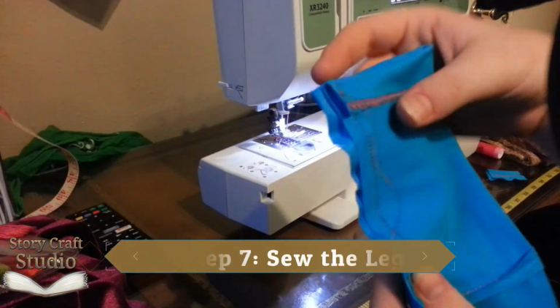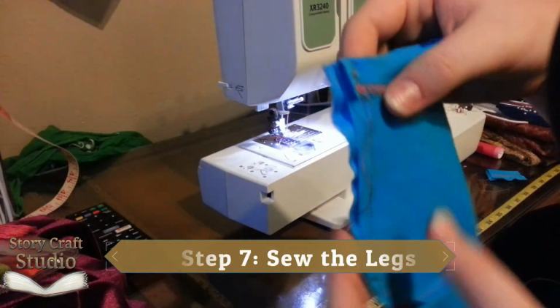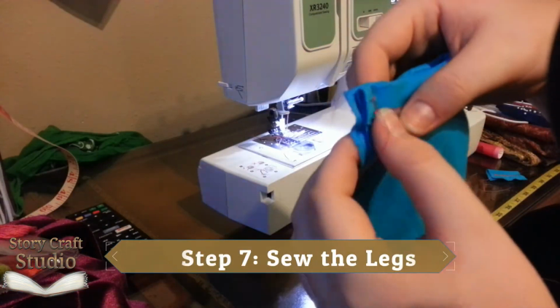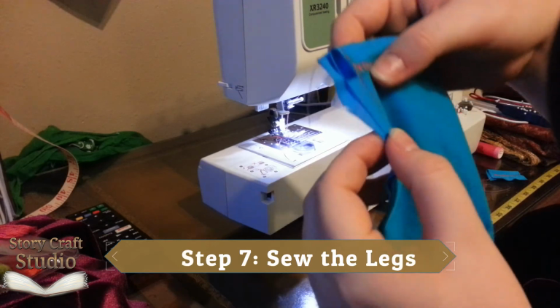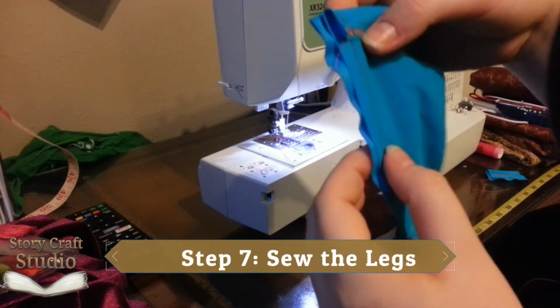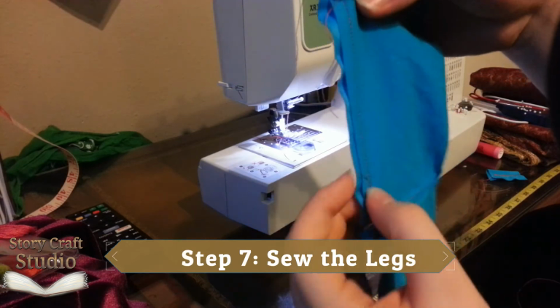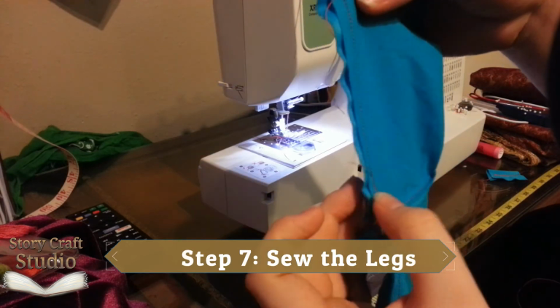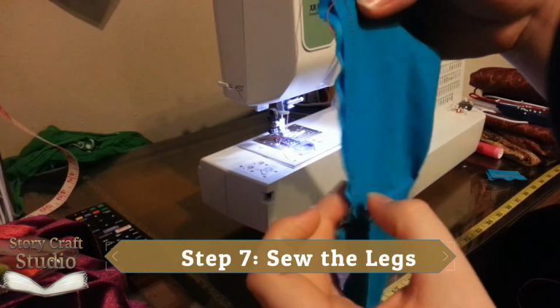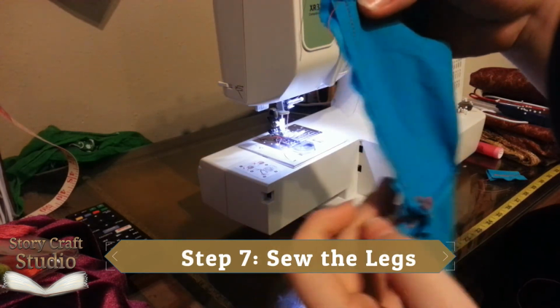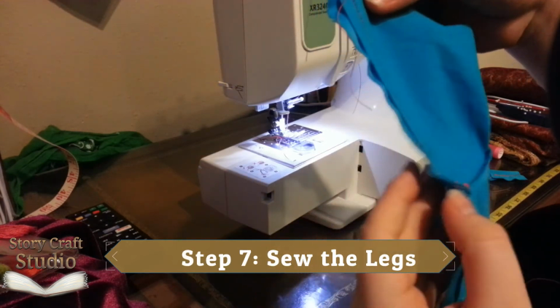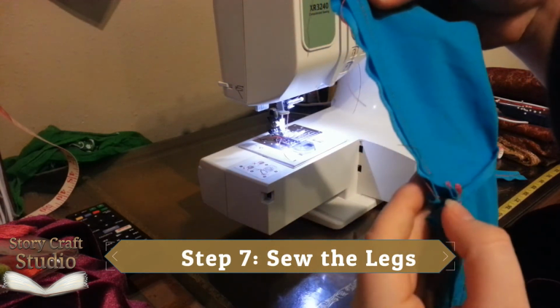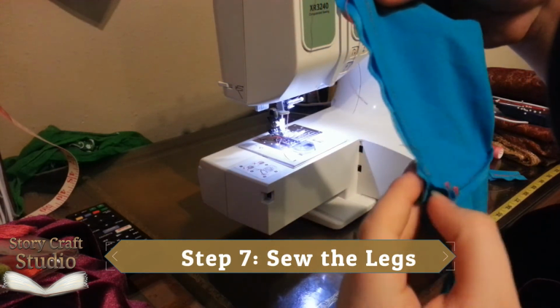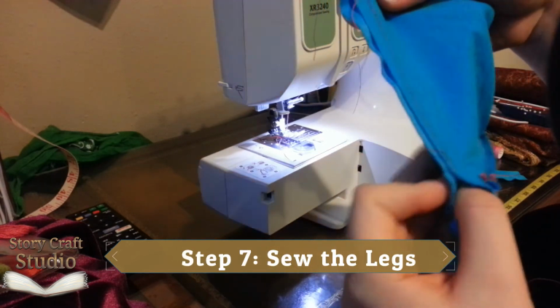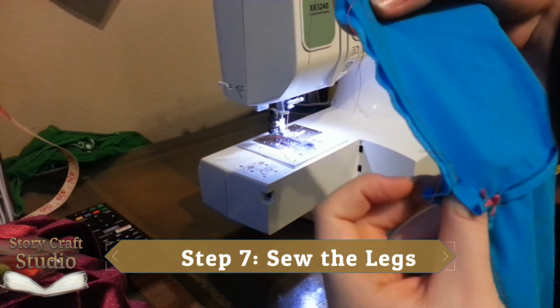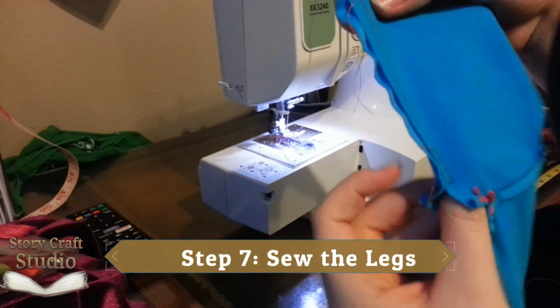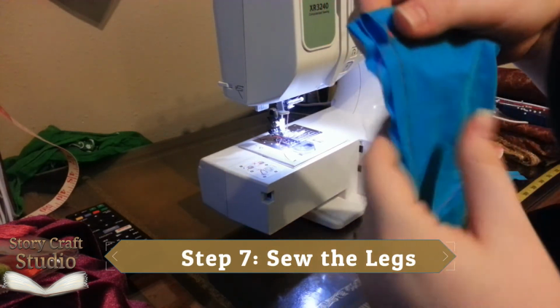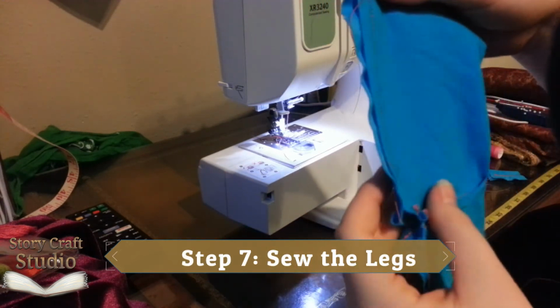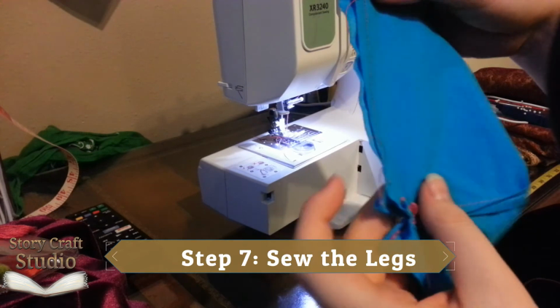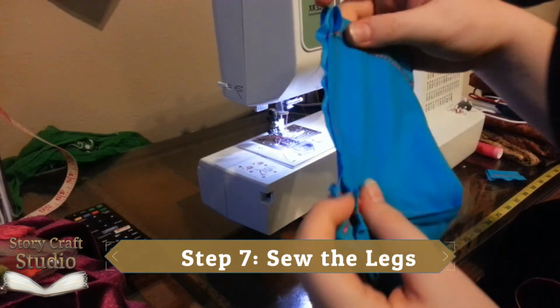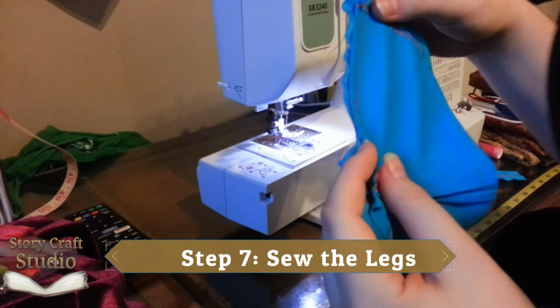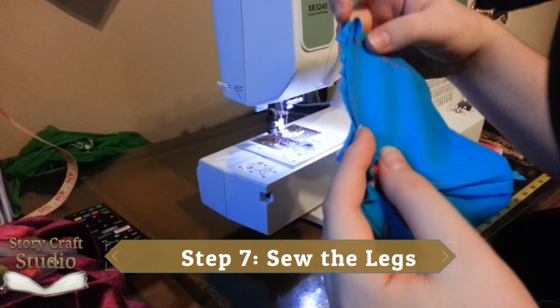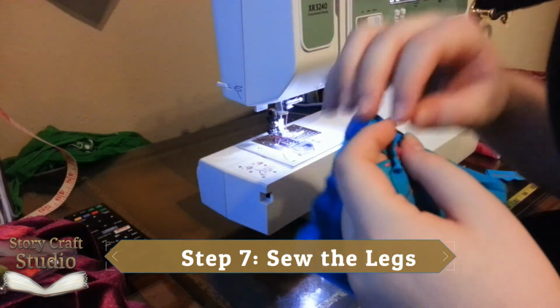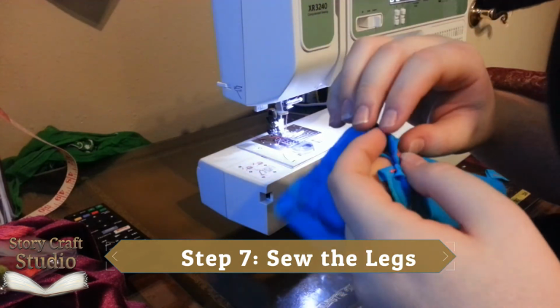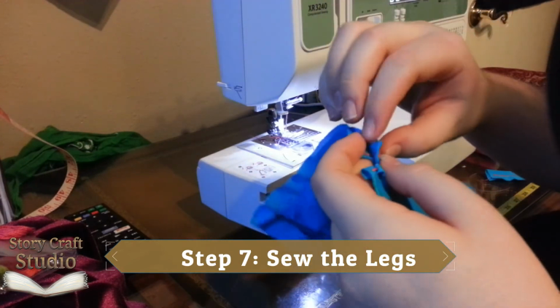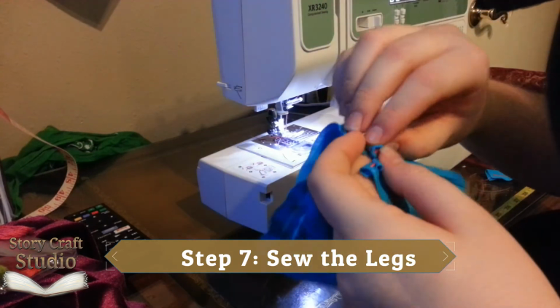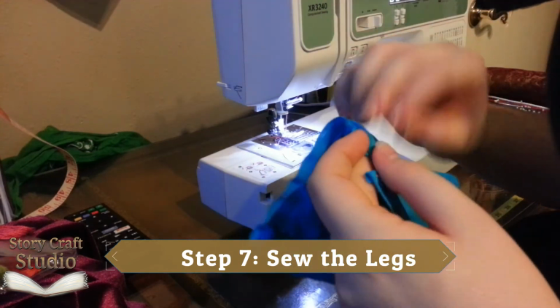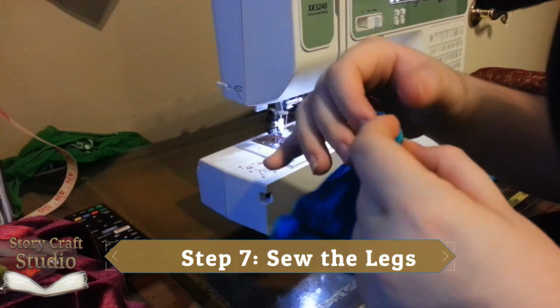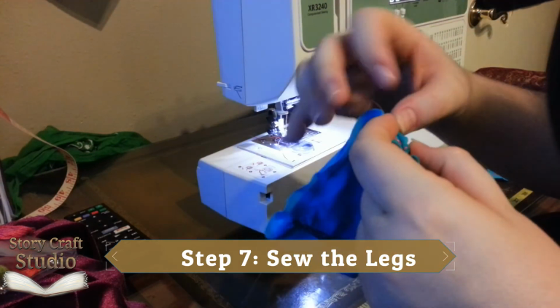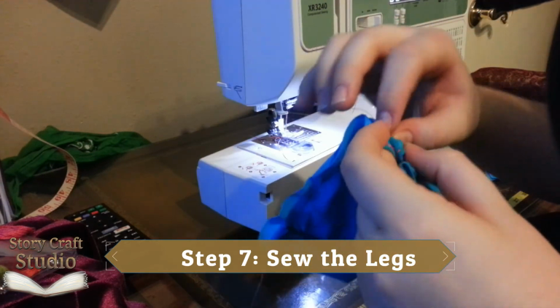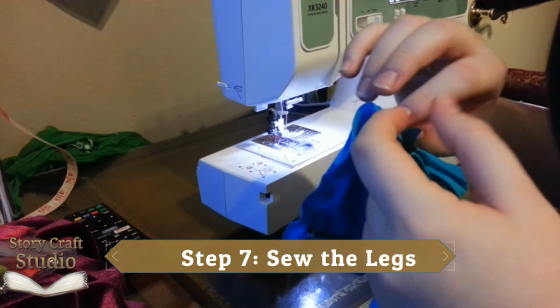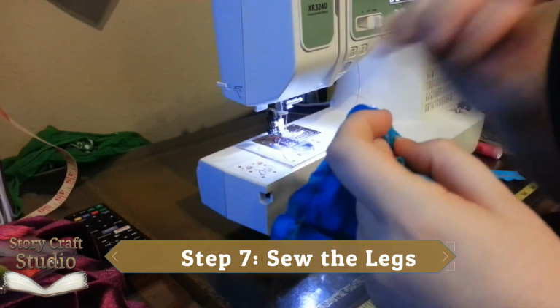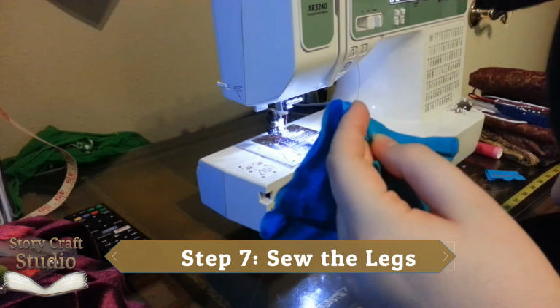Step seven, sewing the legs. Fold your rectangle in half and sew up from the bottom to the boxes, then back down to the other side. Remember to lock stitch. I was on such a roll at this point, I forgot to record. Sorry.